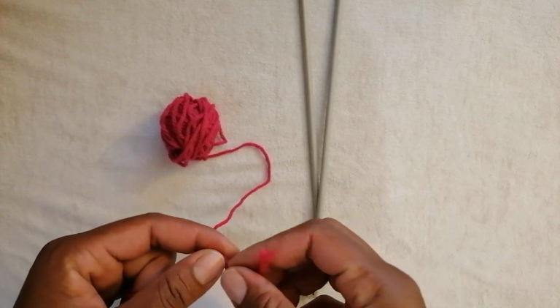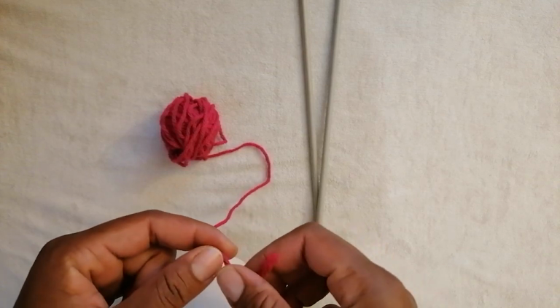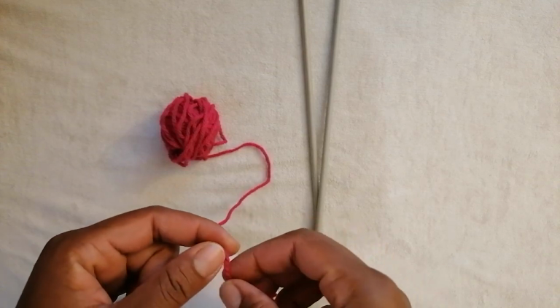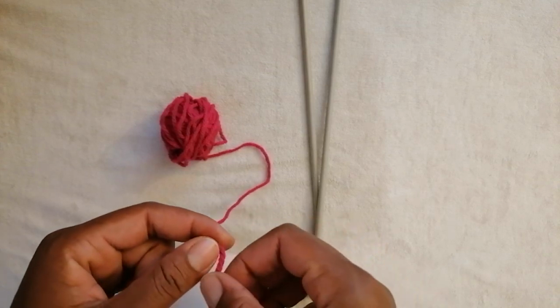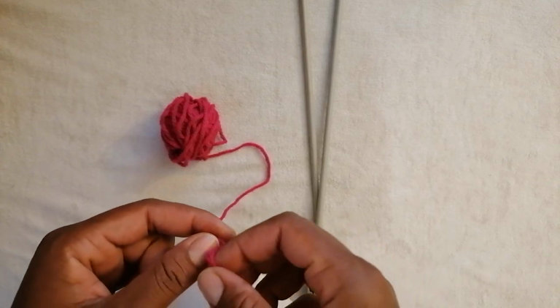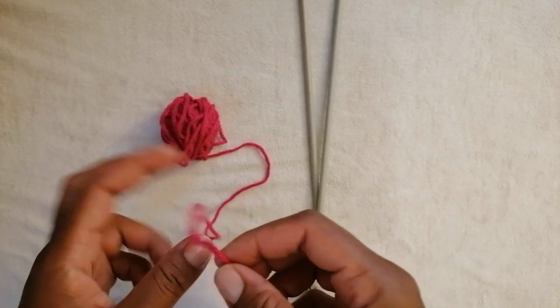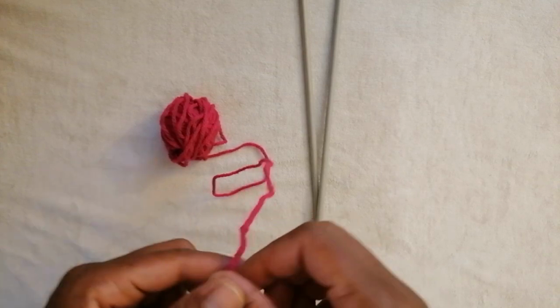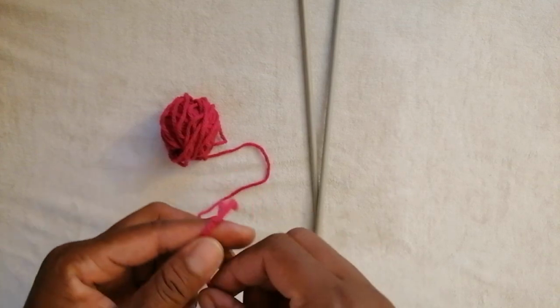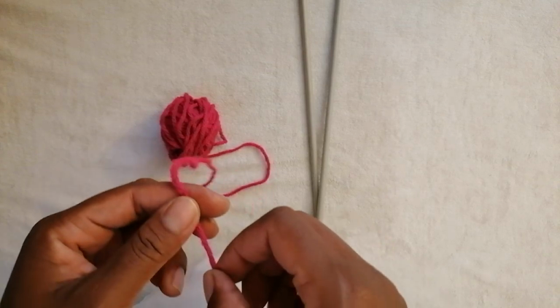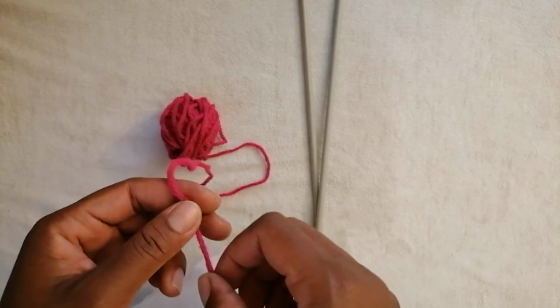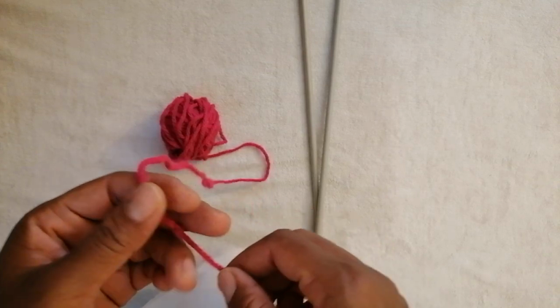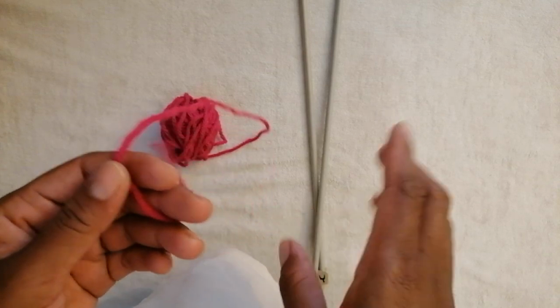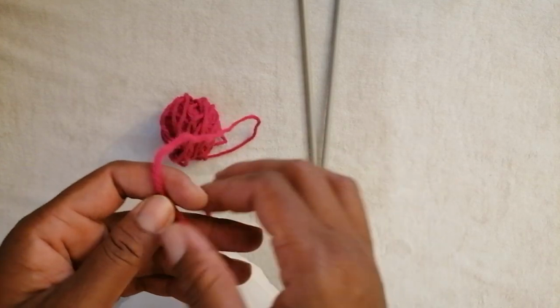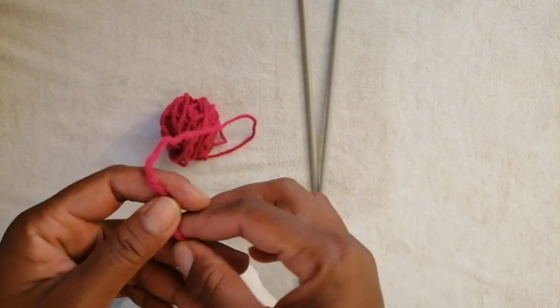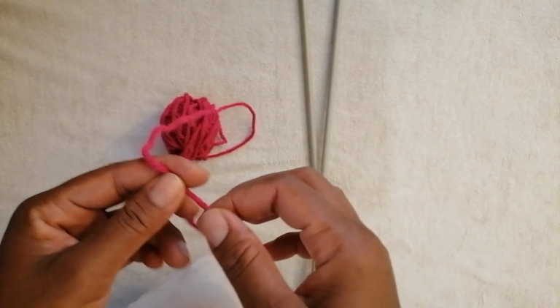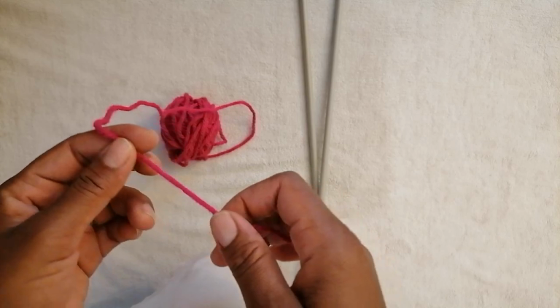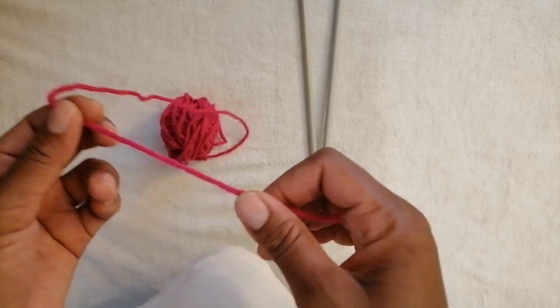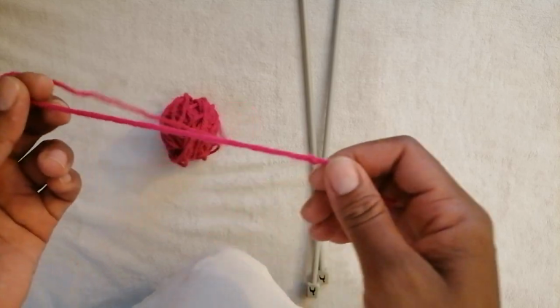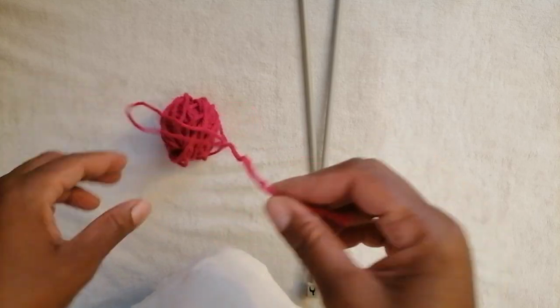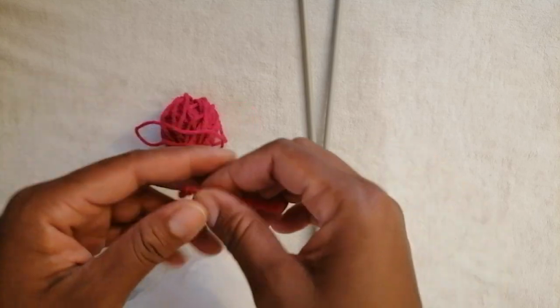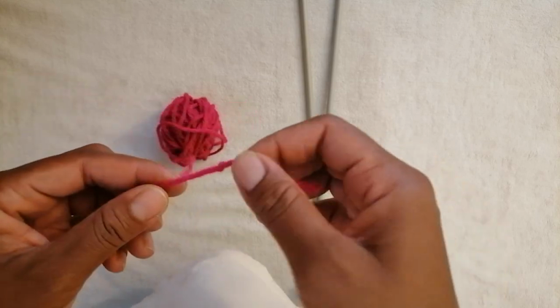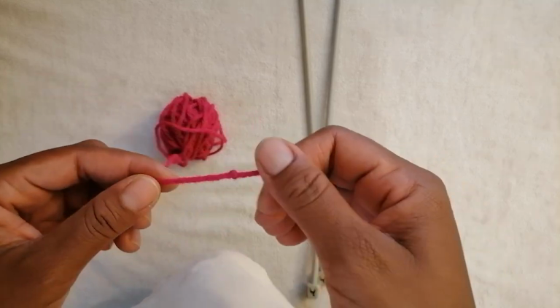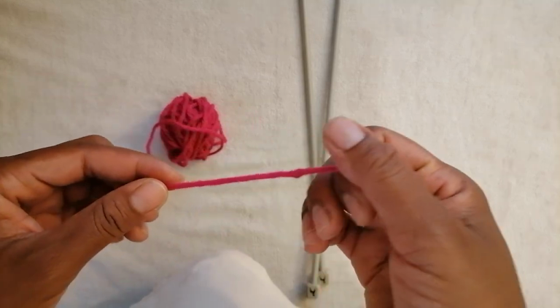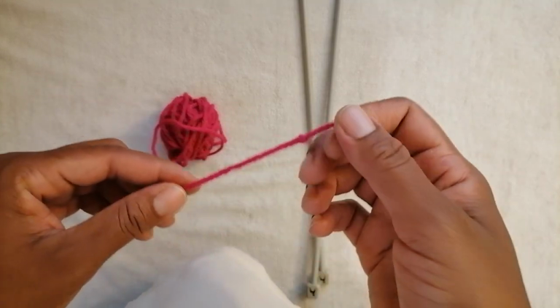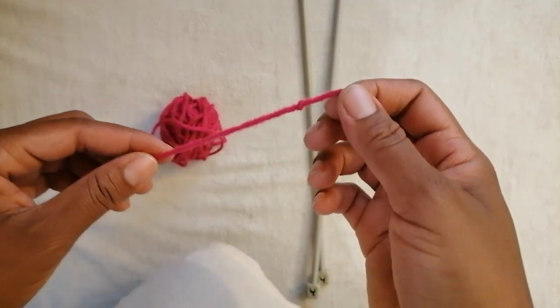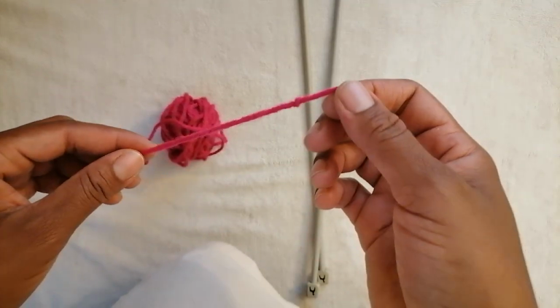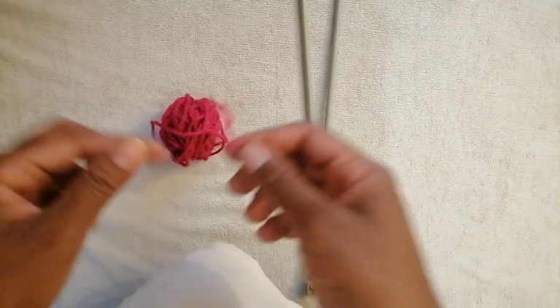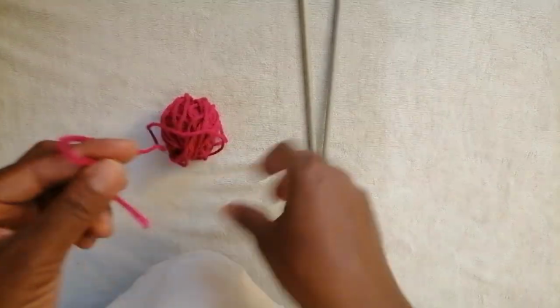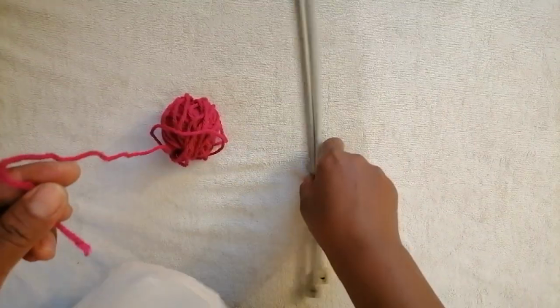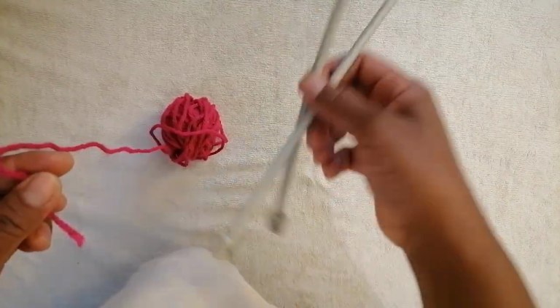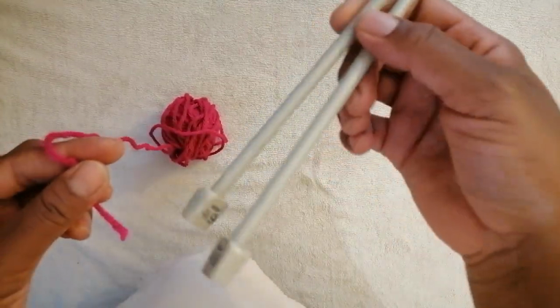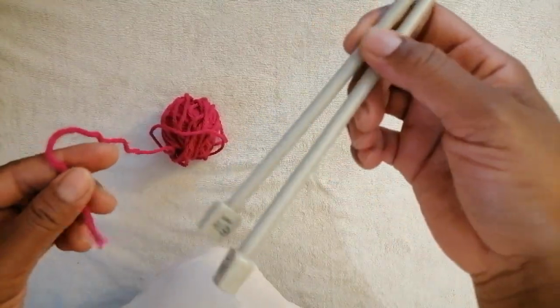Hello and welcome to my channel, thank you for subscribing. Today I'm going to show you how to cast on using four millimeter thick yarn and six and a half knitting needles.